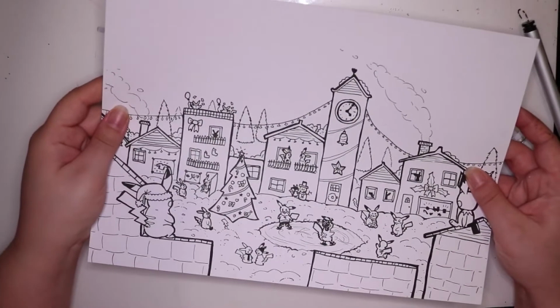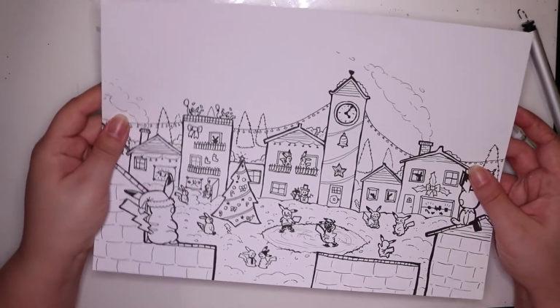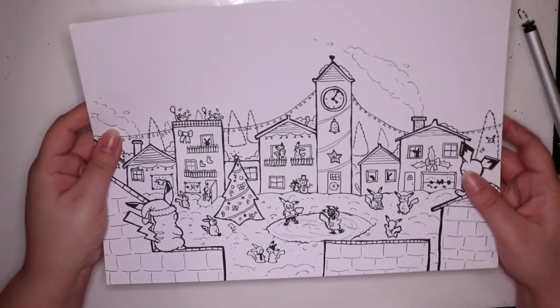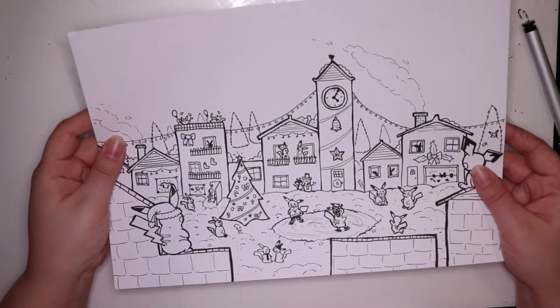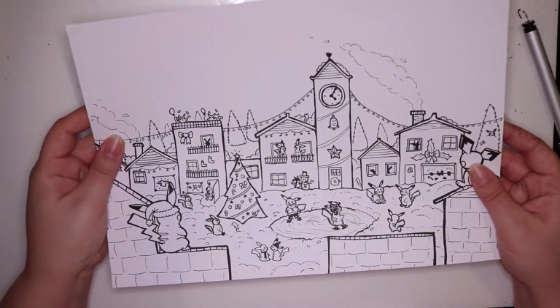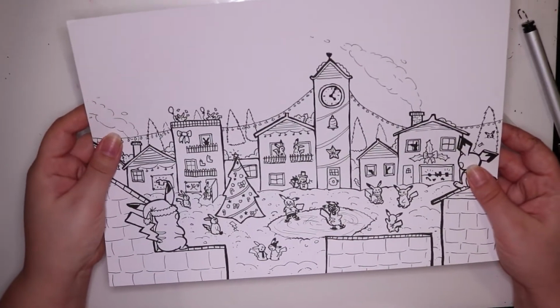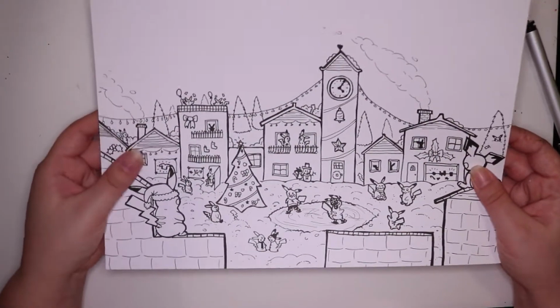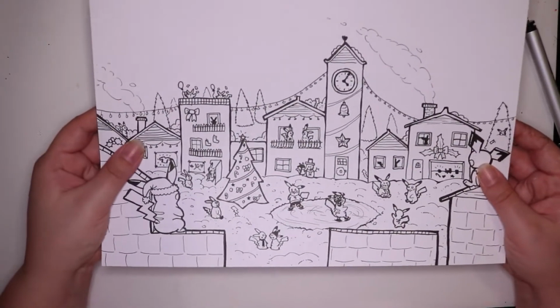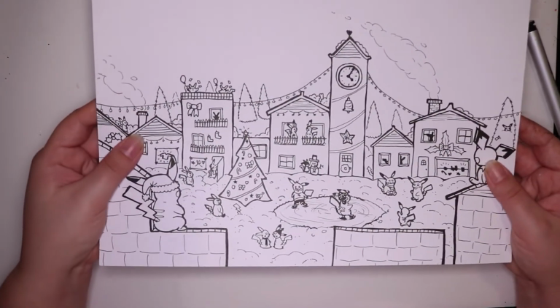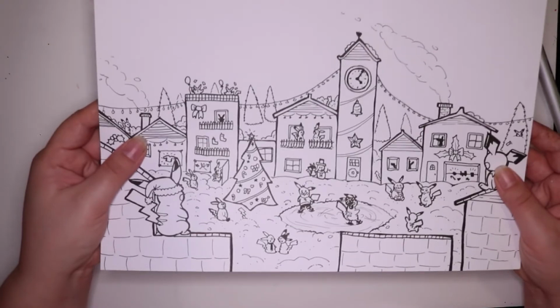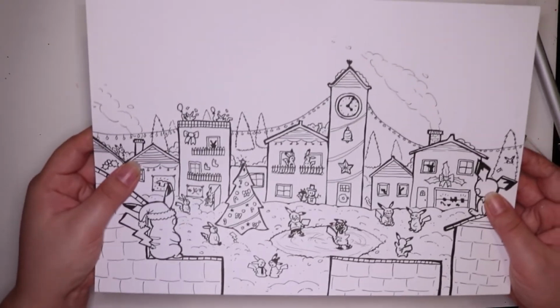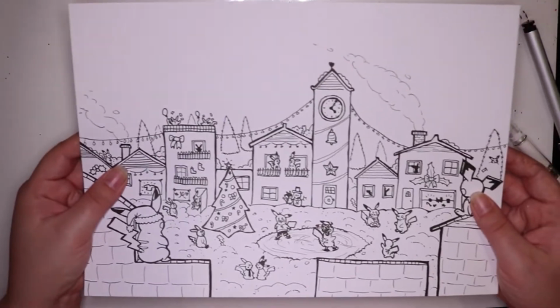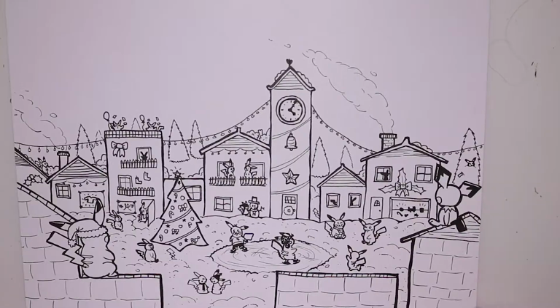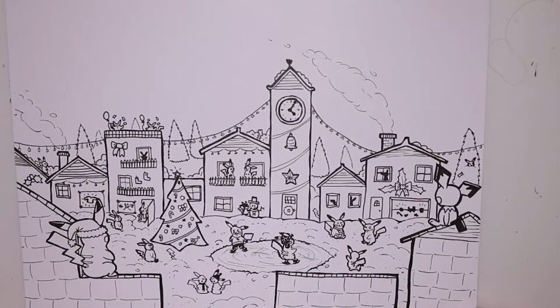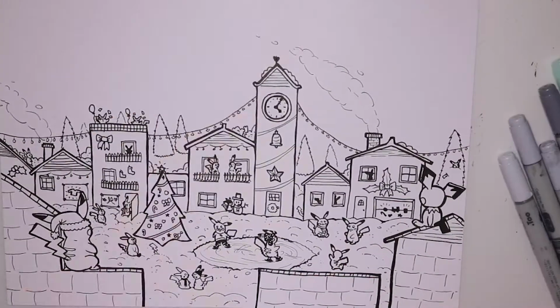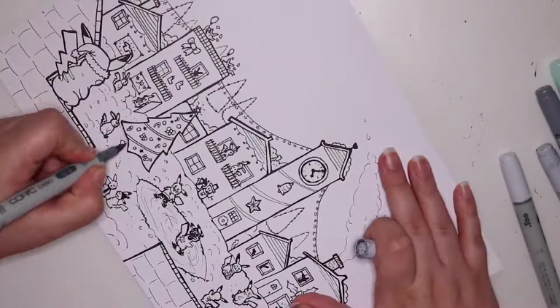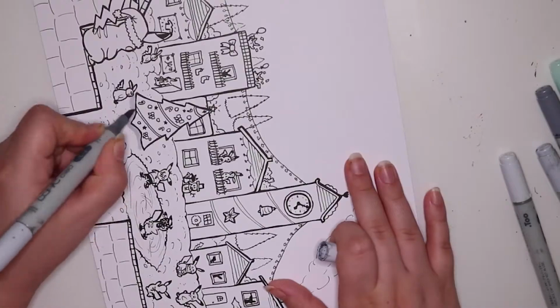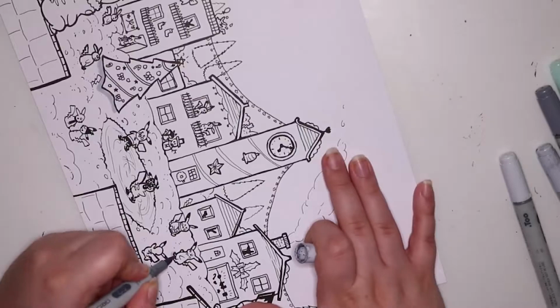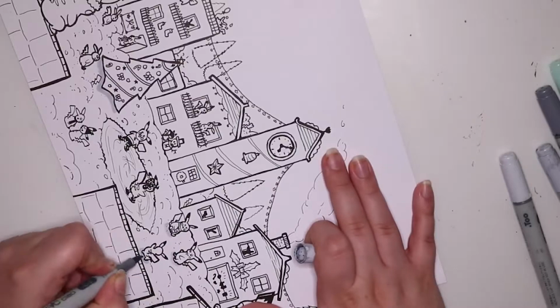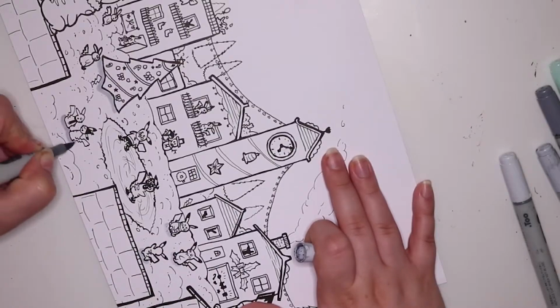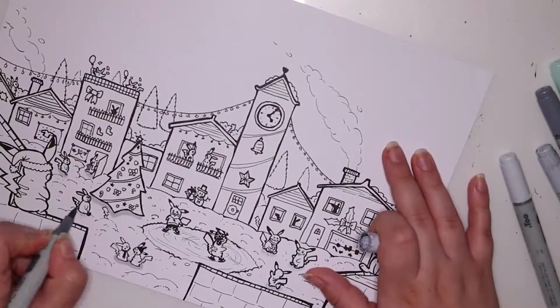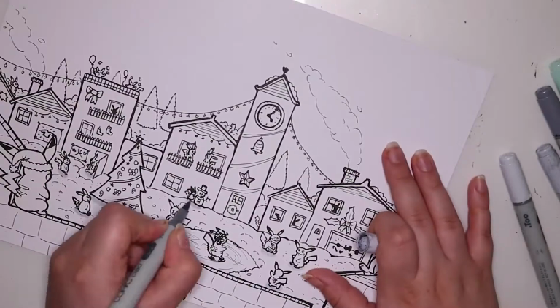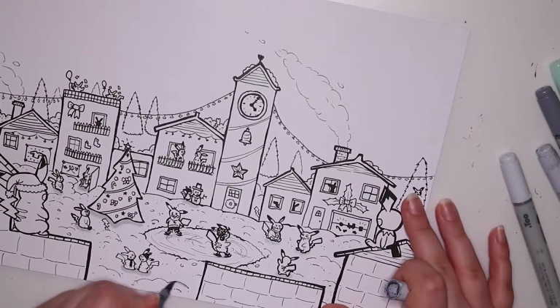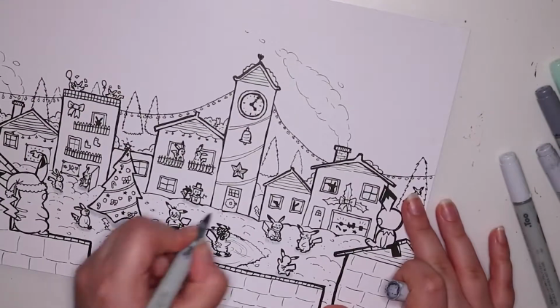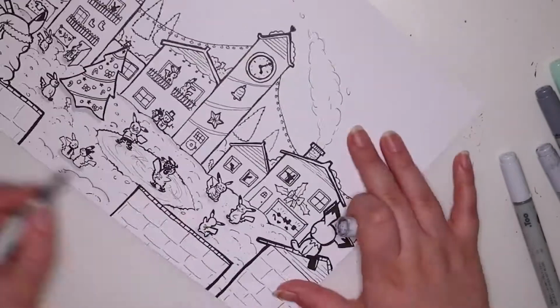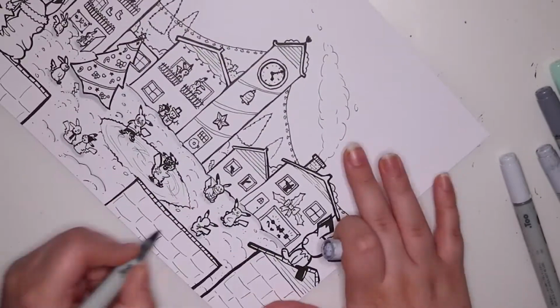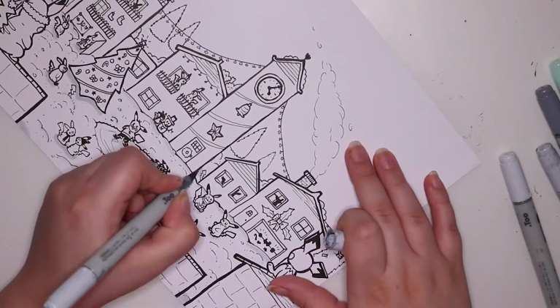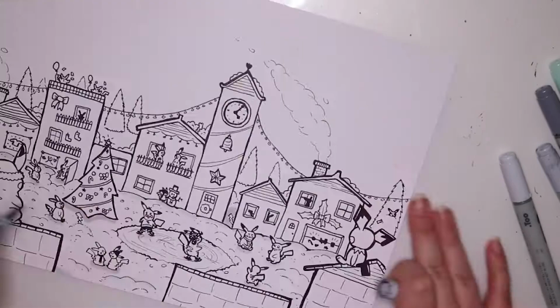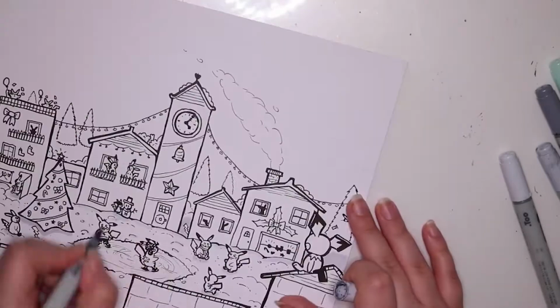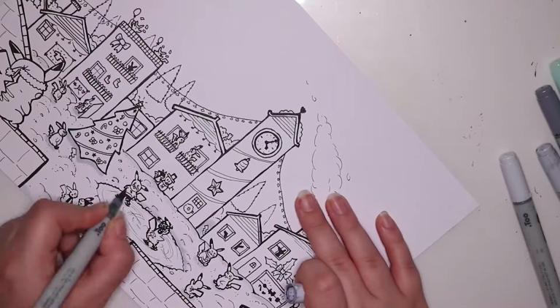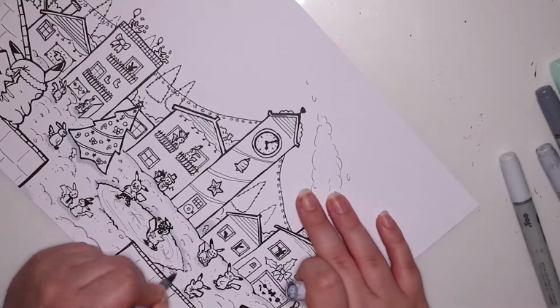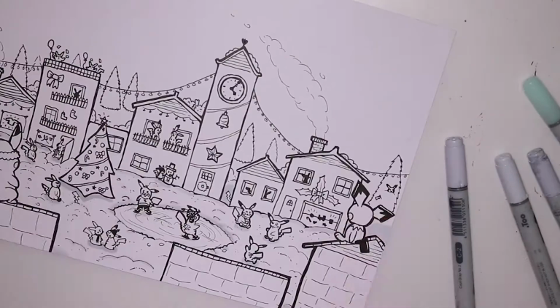So here is the line art and as you can see it's got so much detail. You can see all the little Pikachus in the background, the mid-ground, and you can see the two that are in the foreground as well.